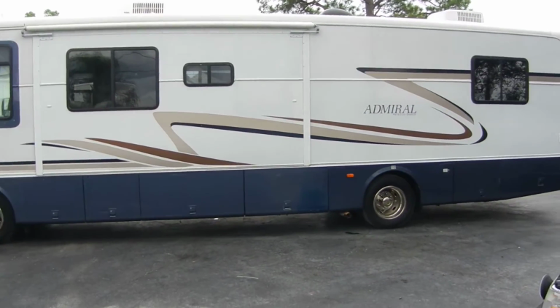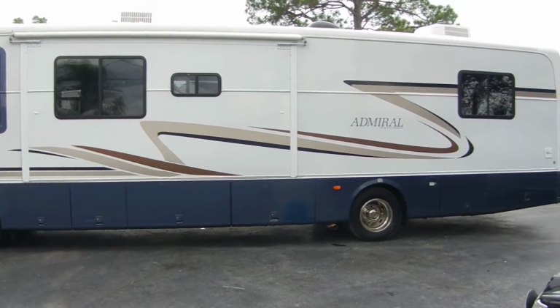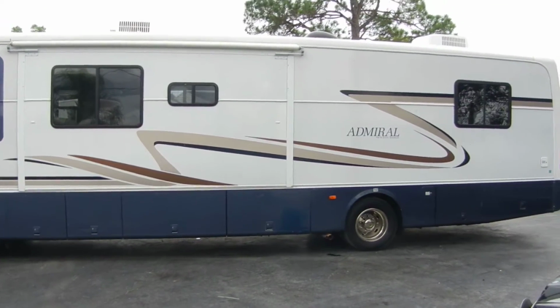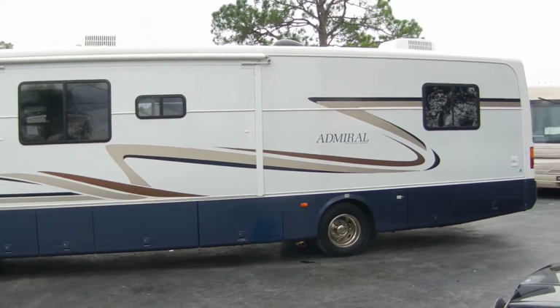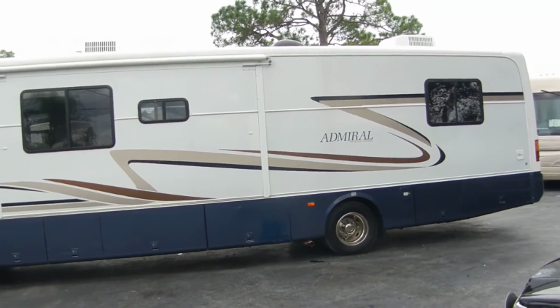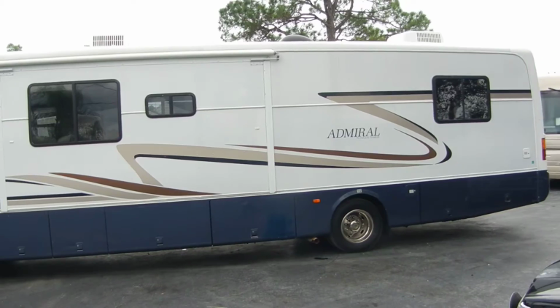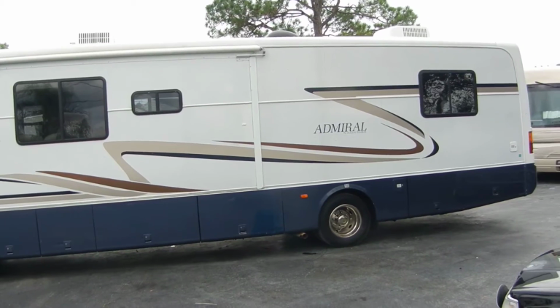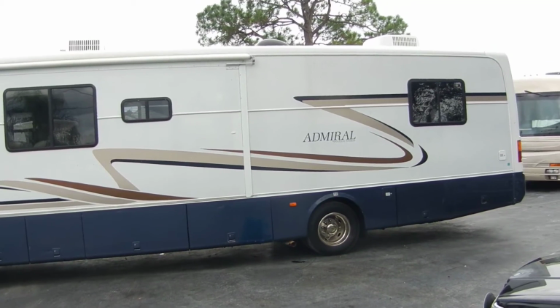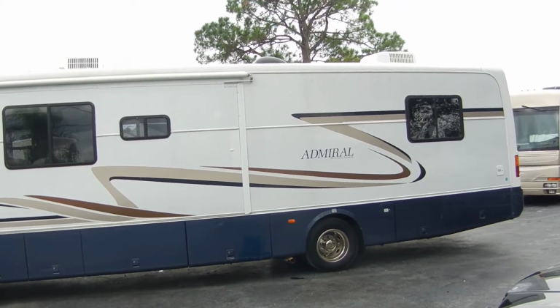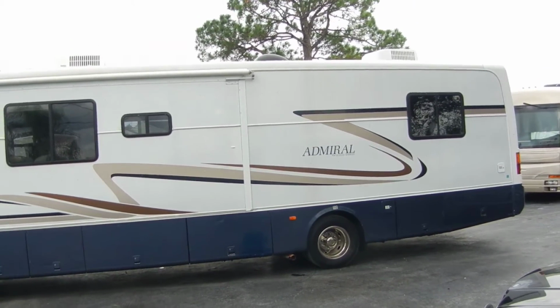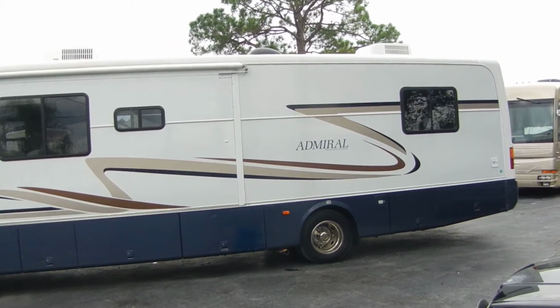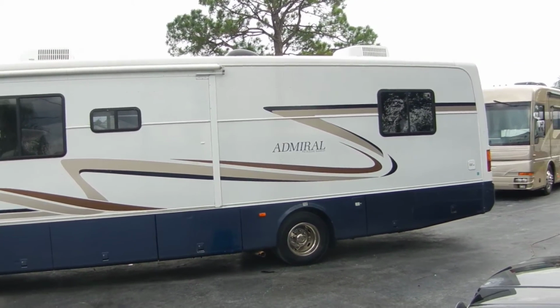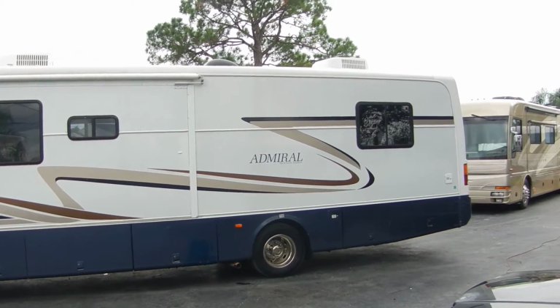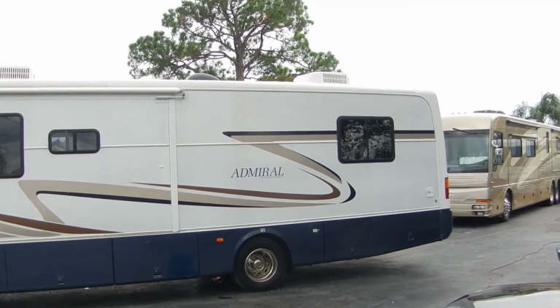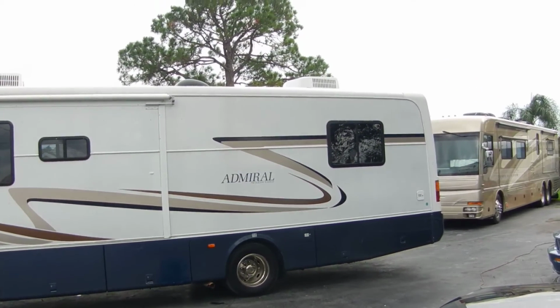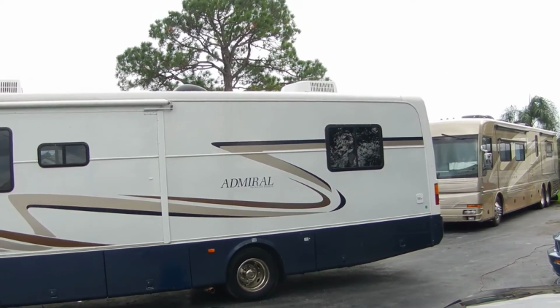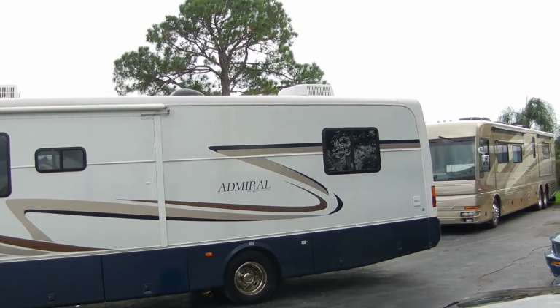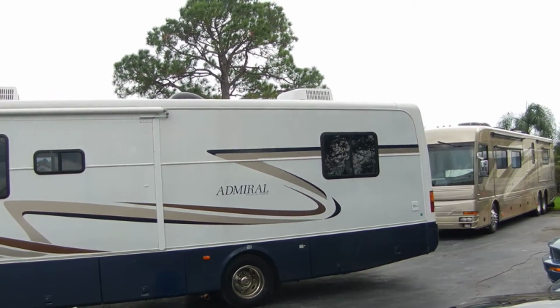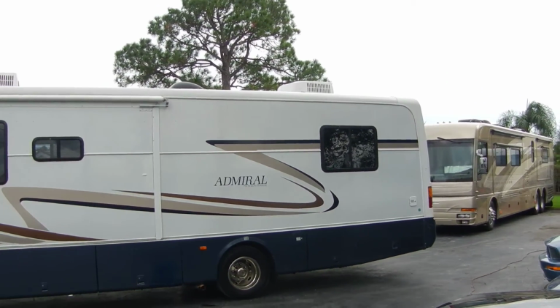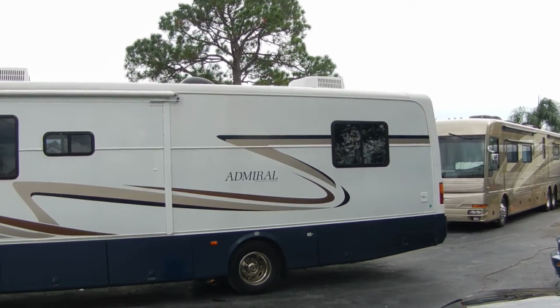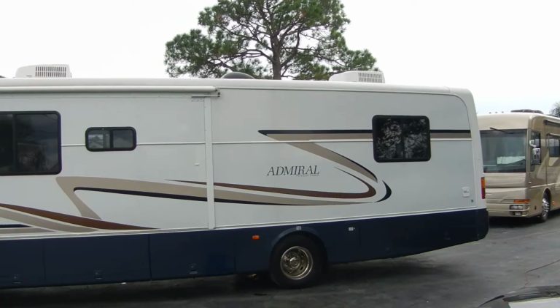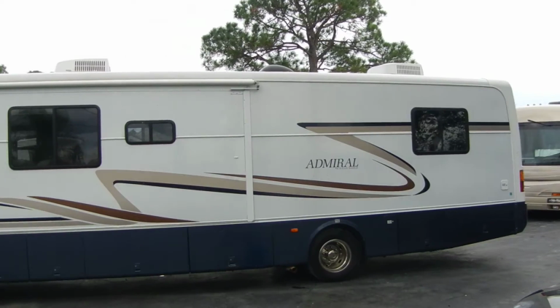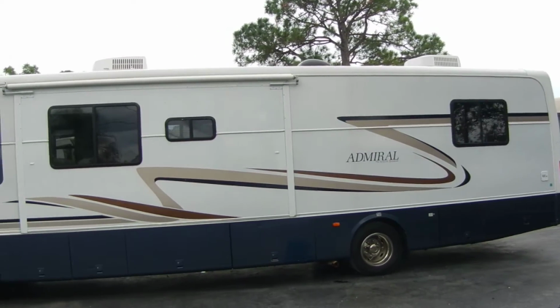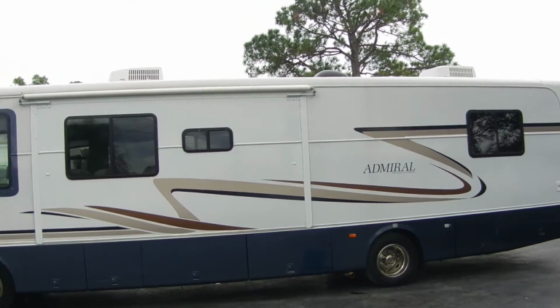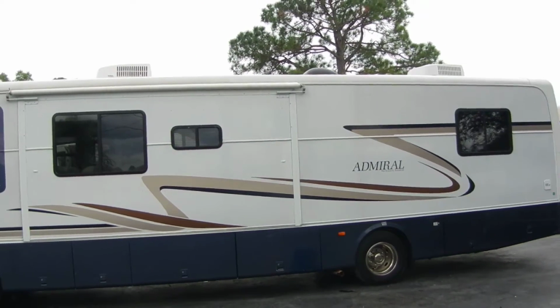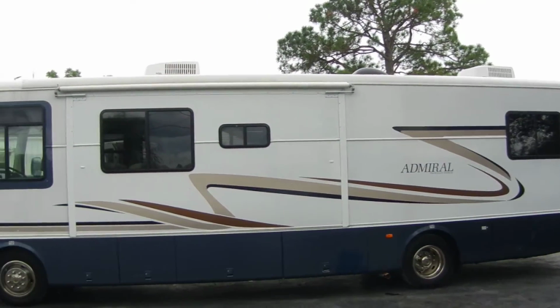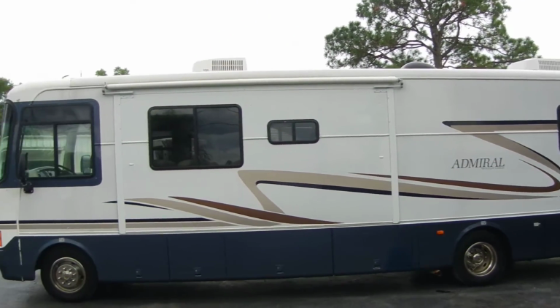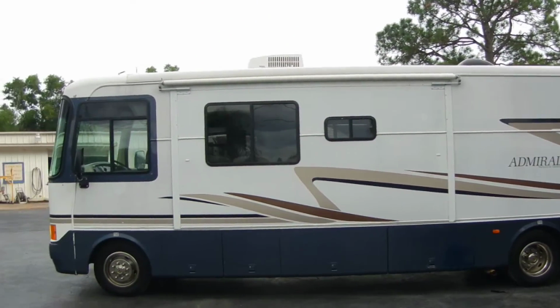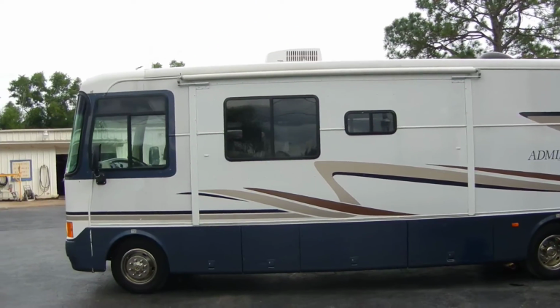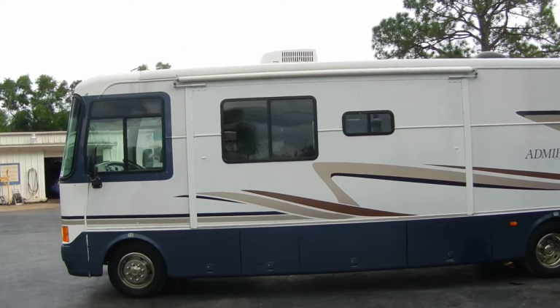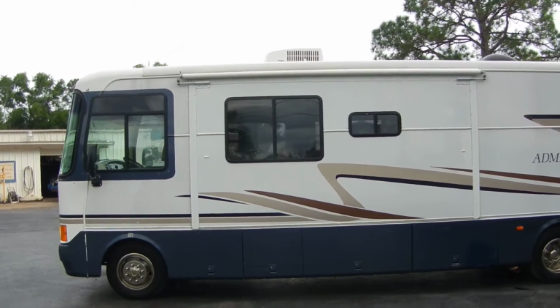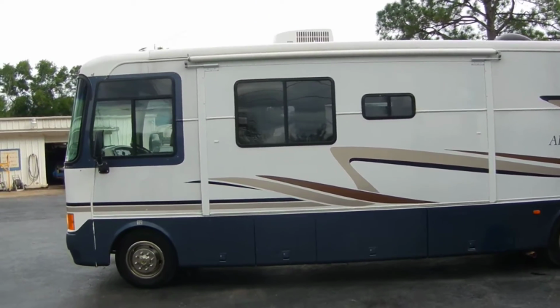Tires look new — I don't know what year they are but they look new. Both ACs work and the AC and the motor works. It's running right now as I speak.